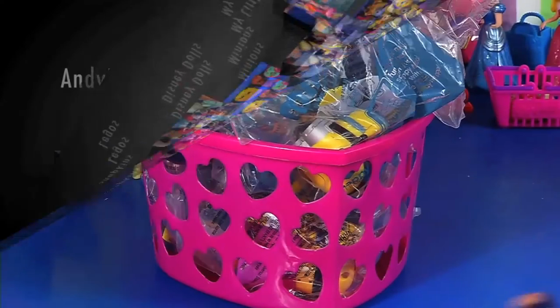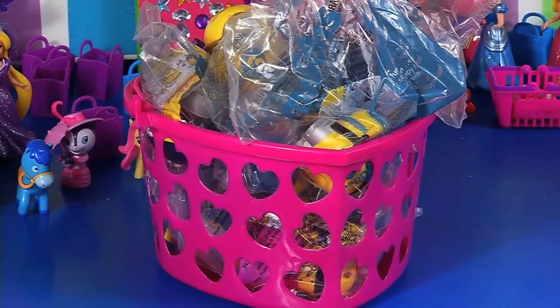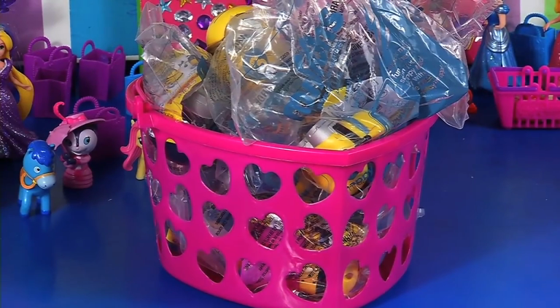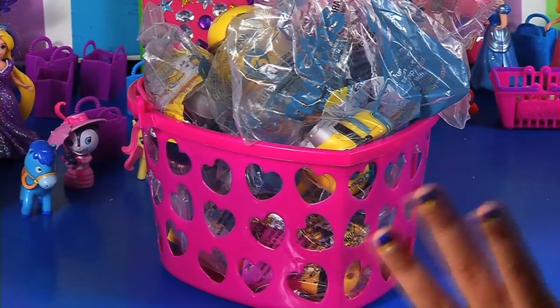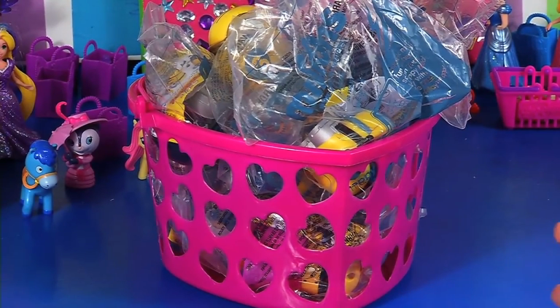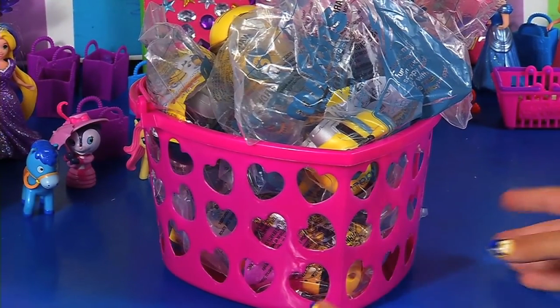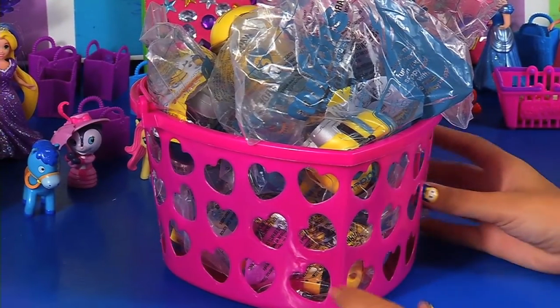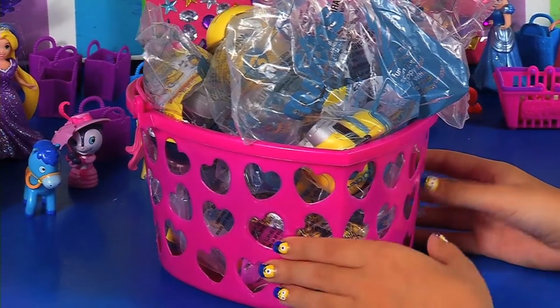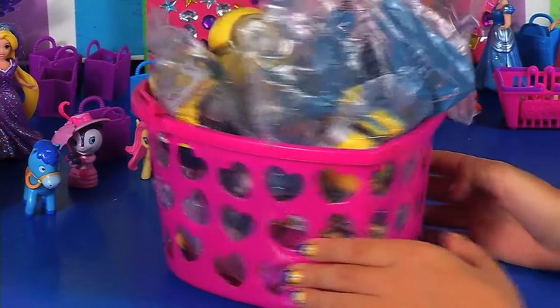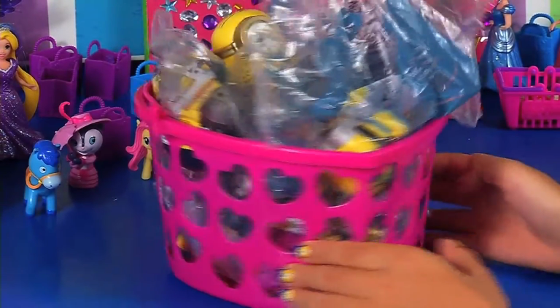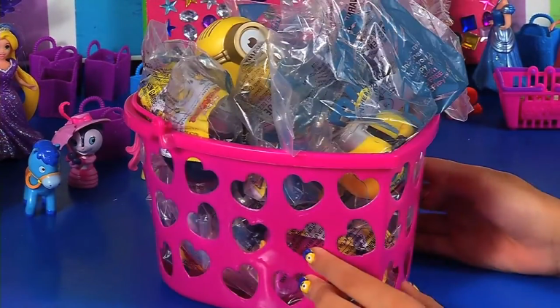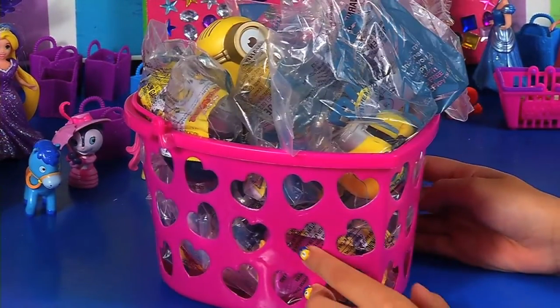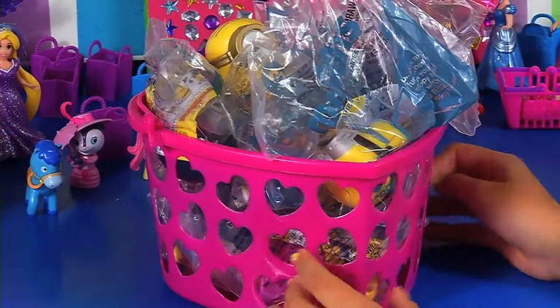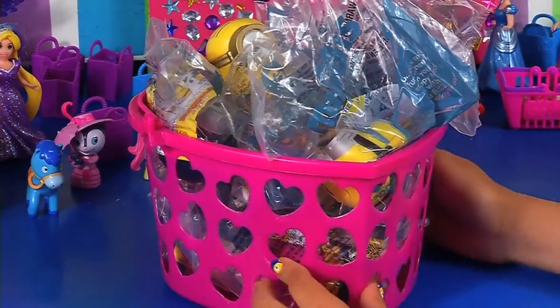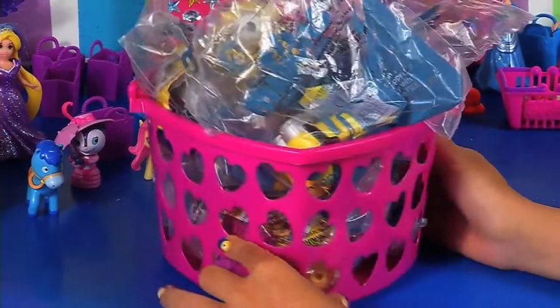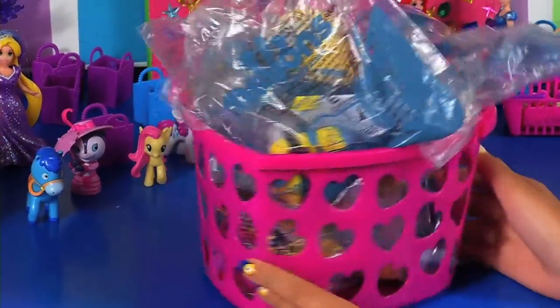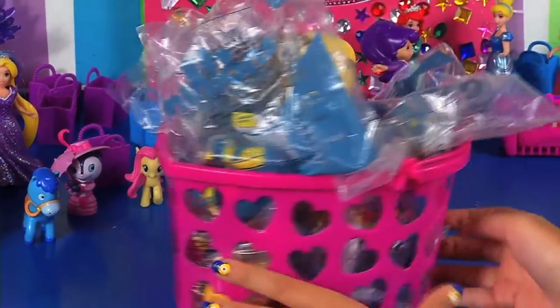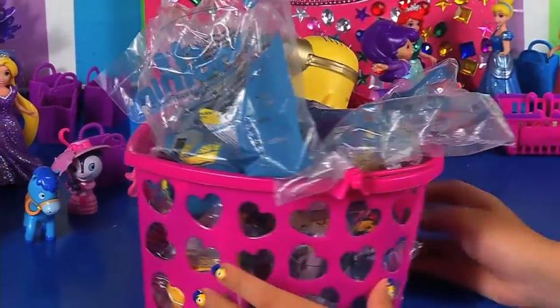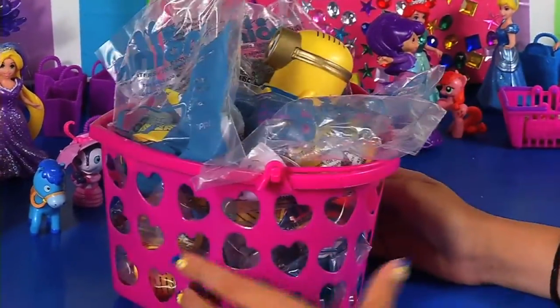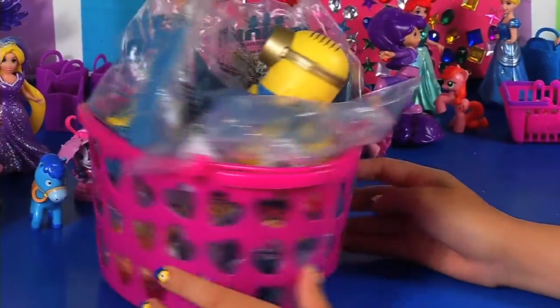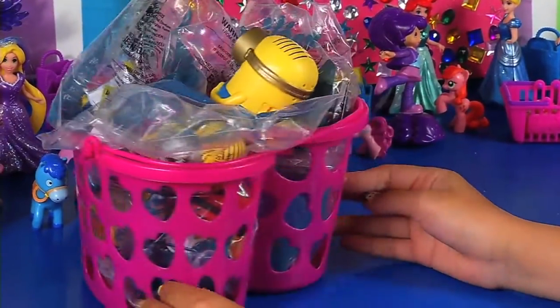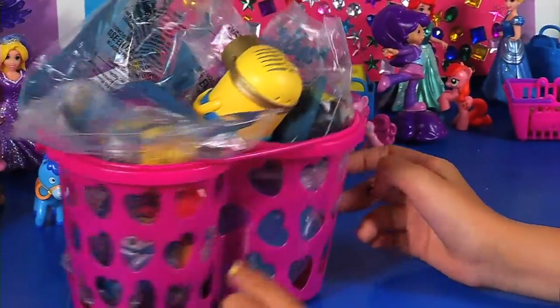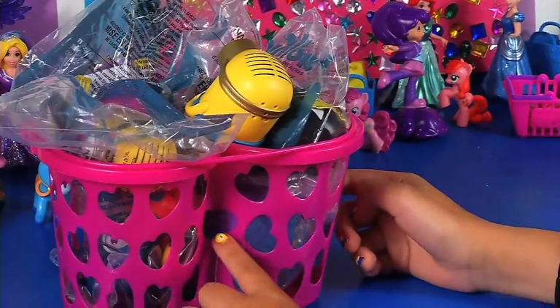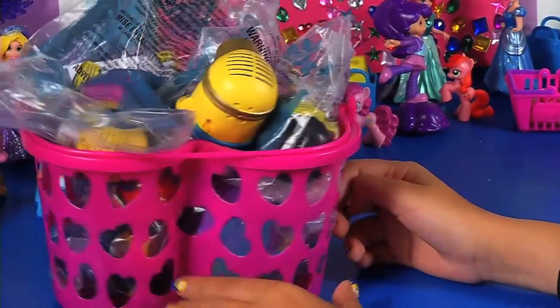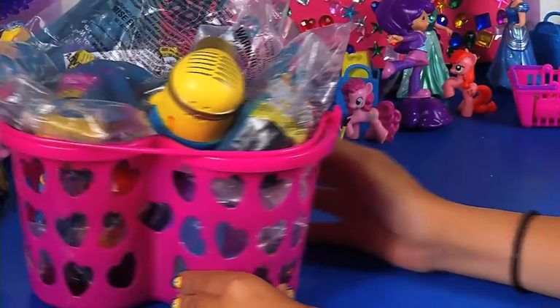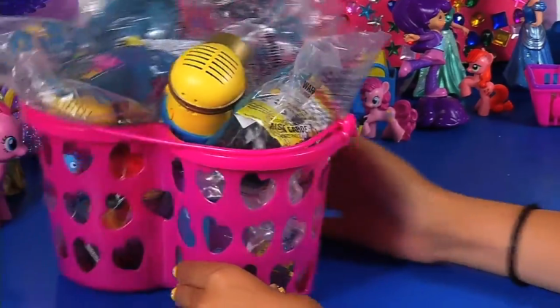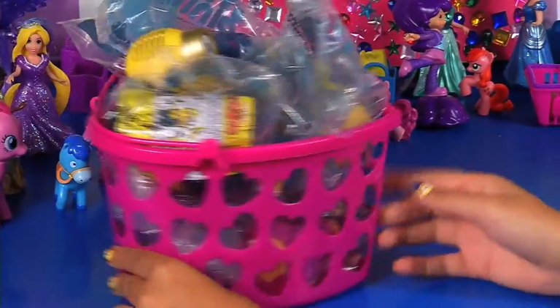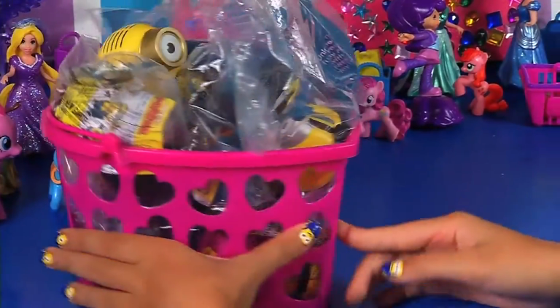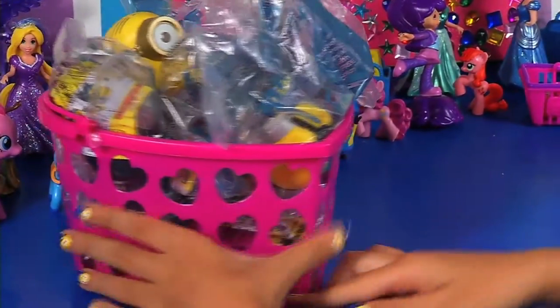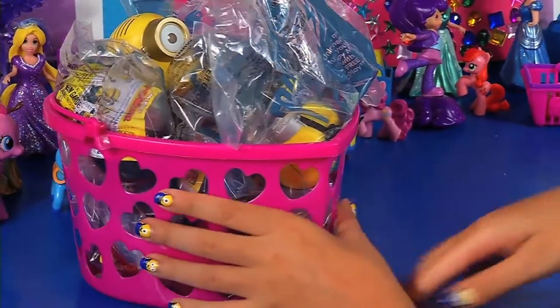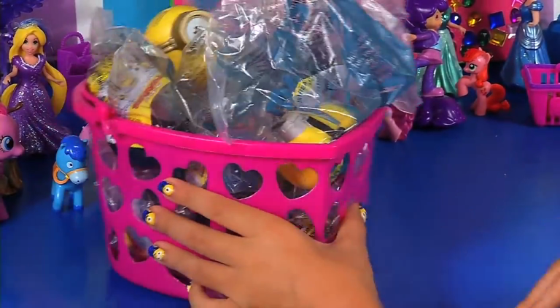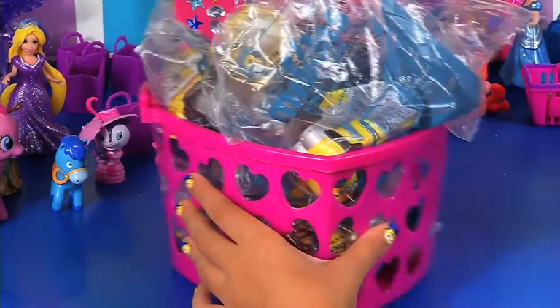Hey everybody, it's Andy and we have Minions in a pink basket with hearts, so cute. Okay, so let's get started.